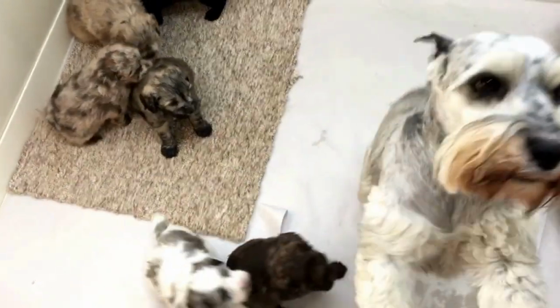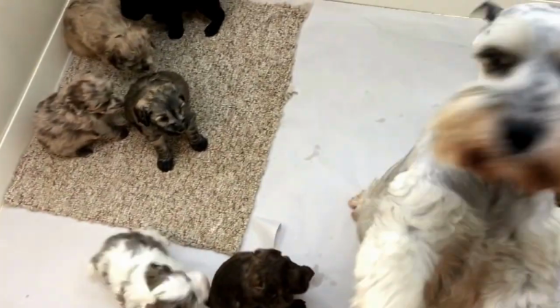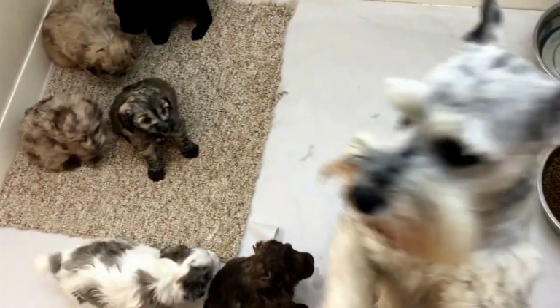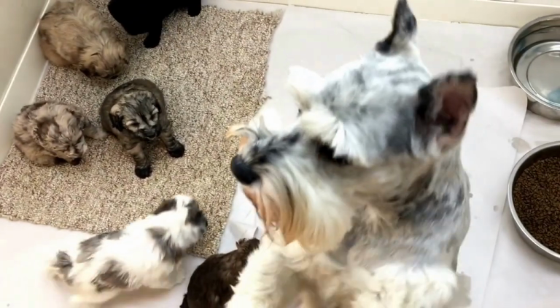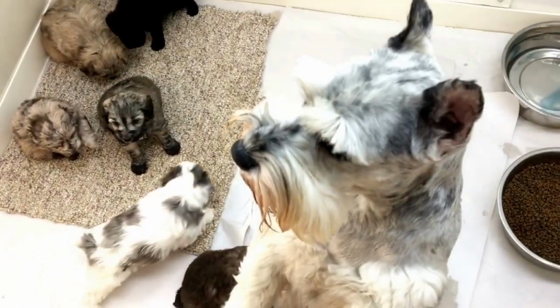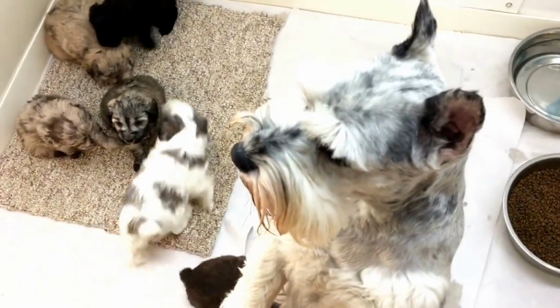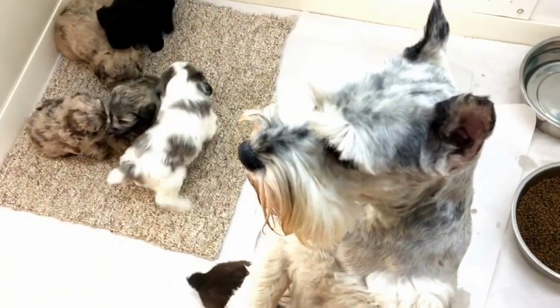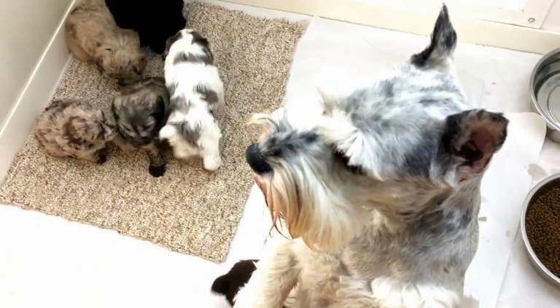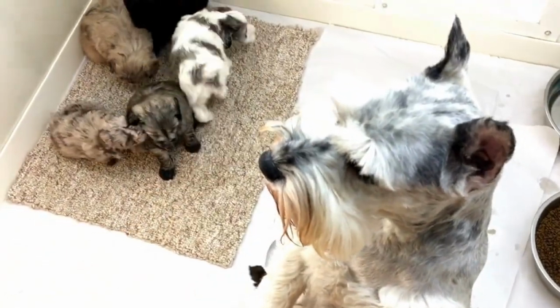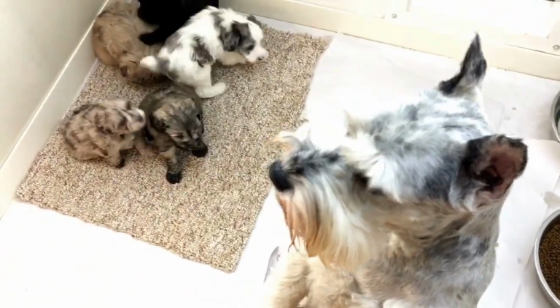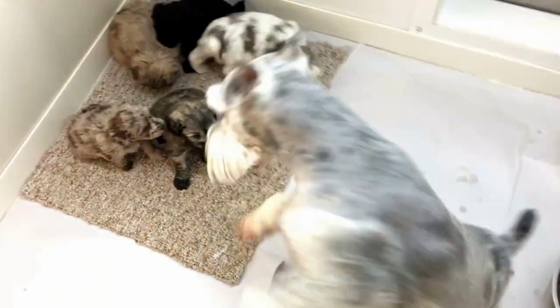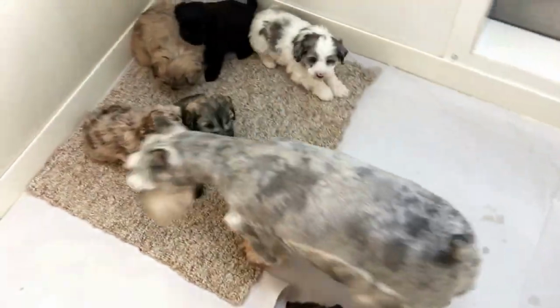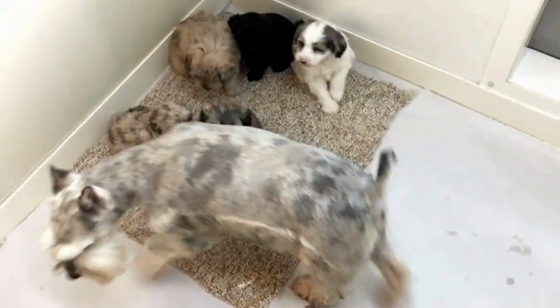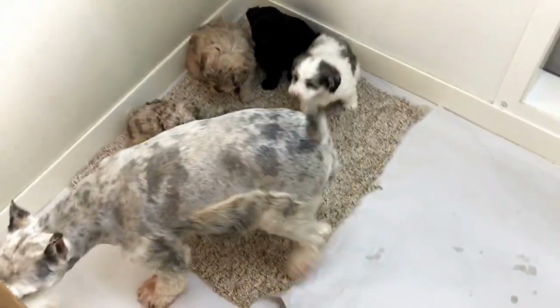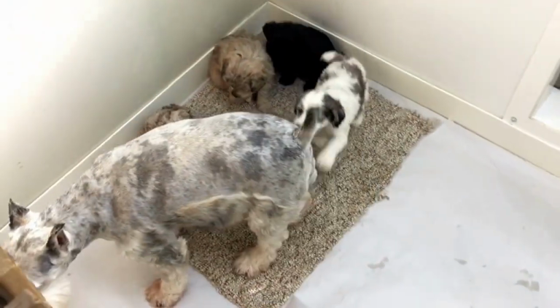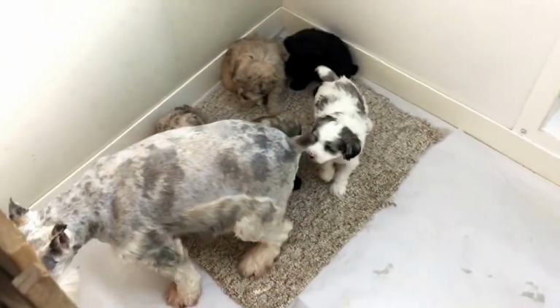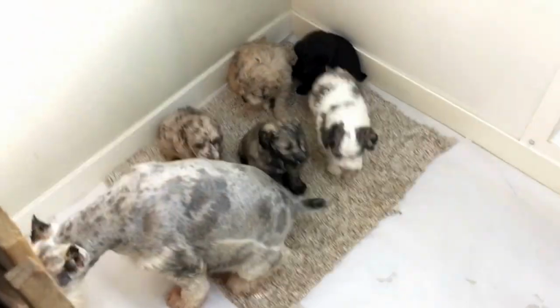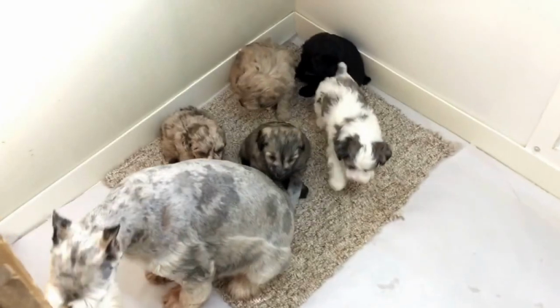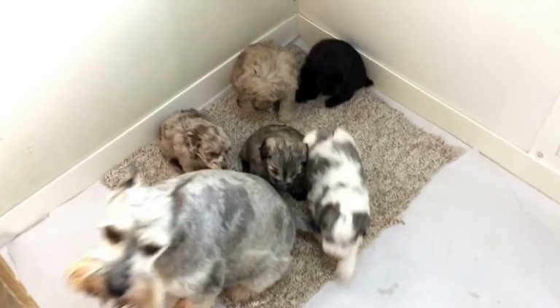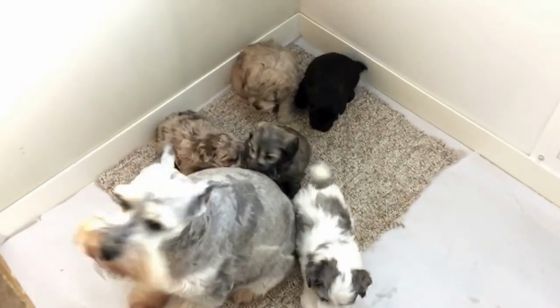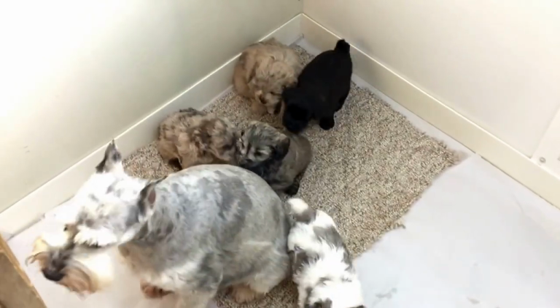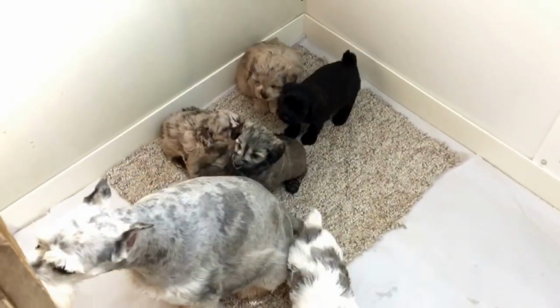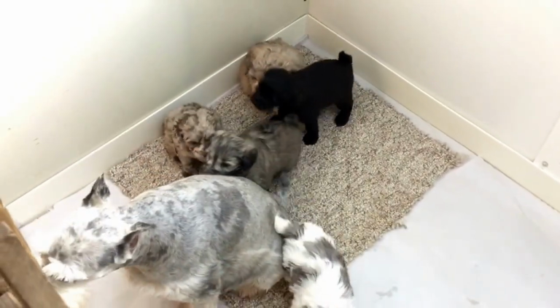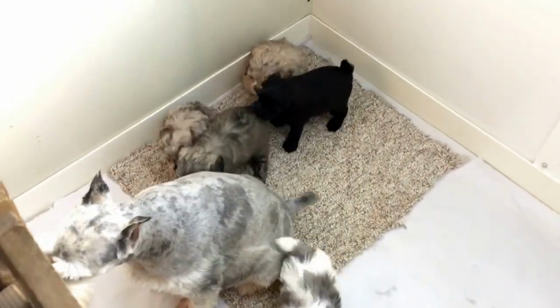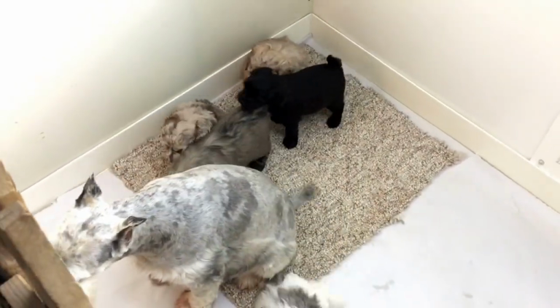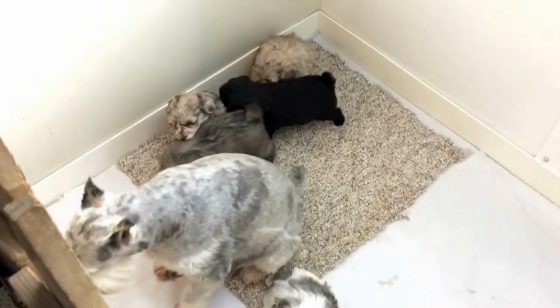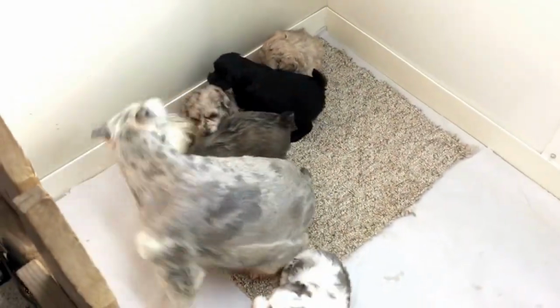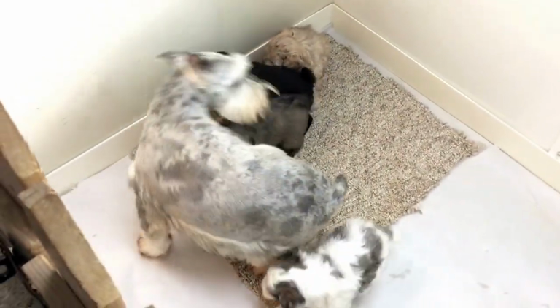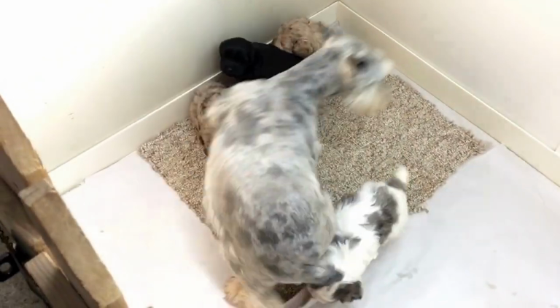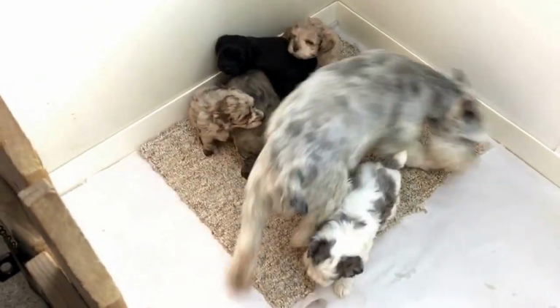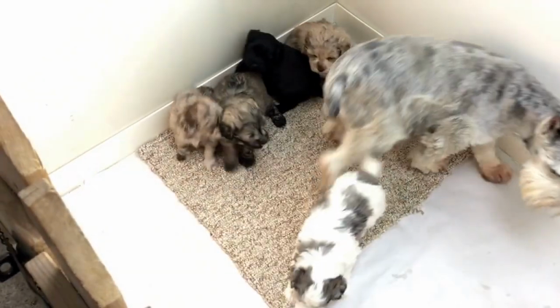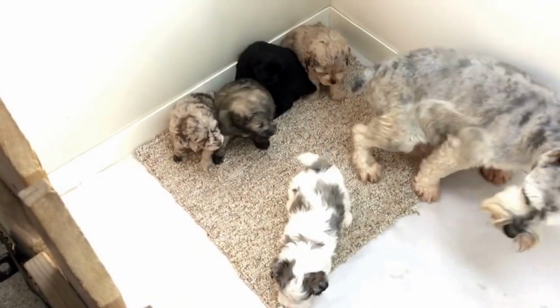She just came back in. Vanessa's in here too. So these guys are doing really good. They are up and moving around. We're shooting these from the cubicles today down in the kennel.